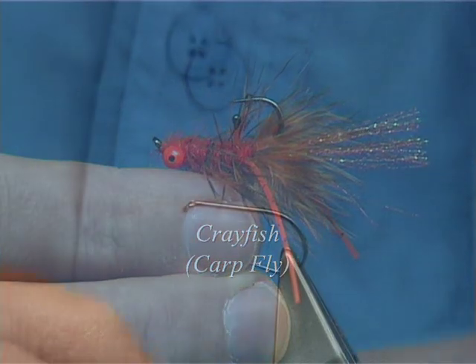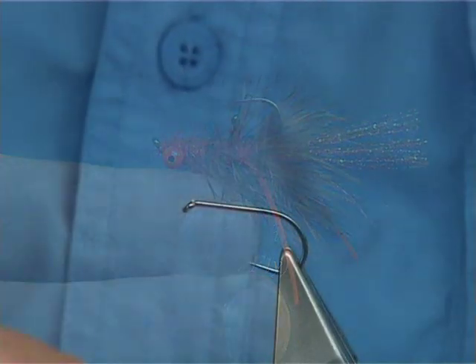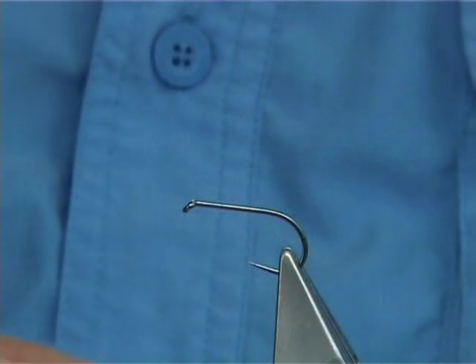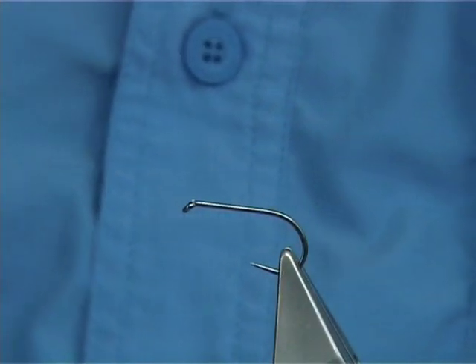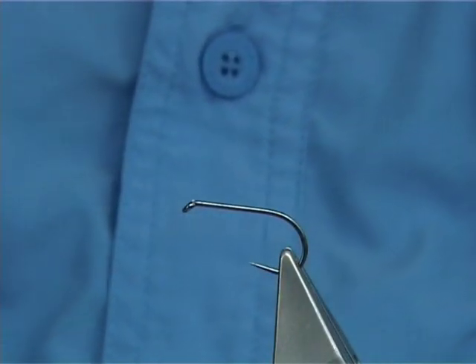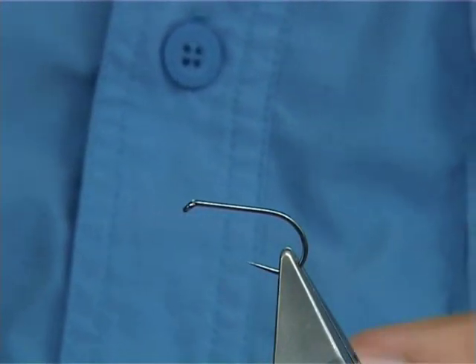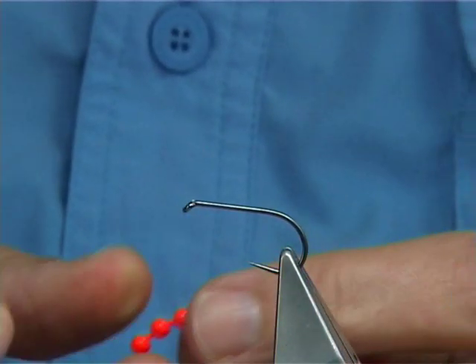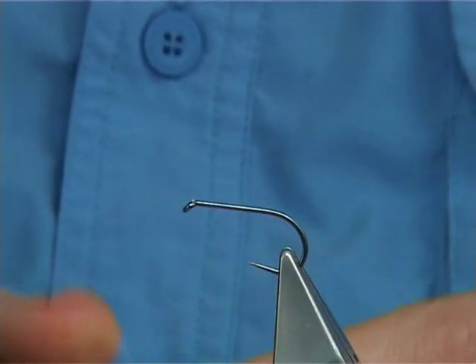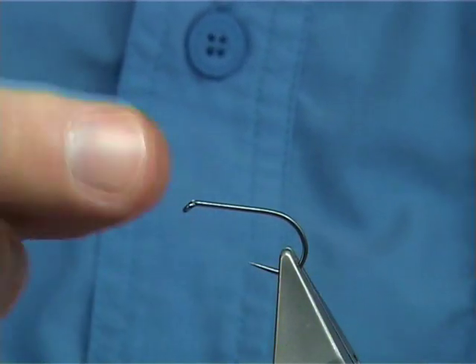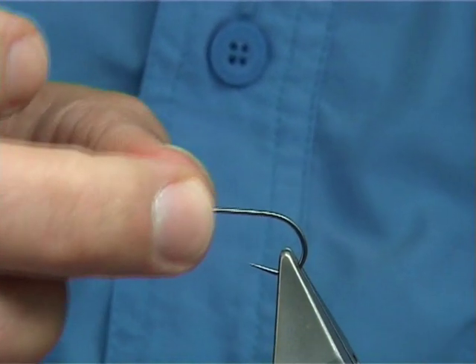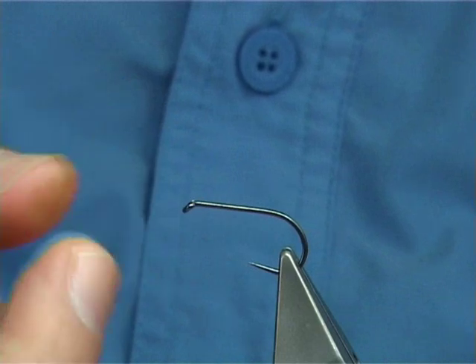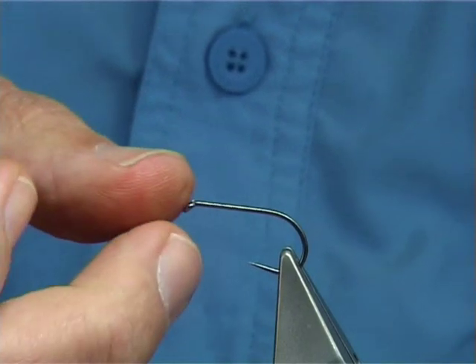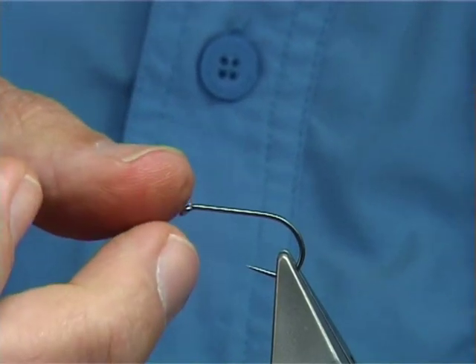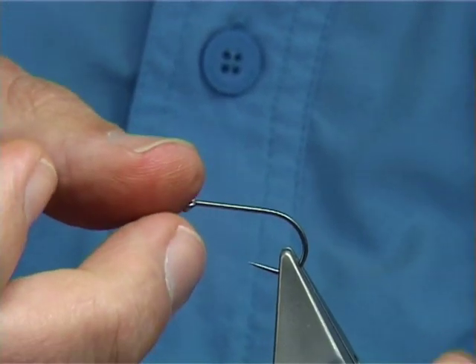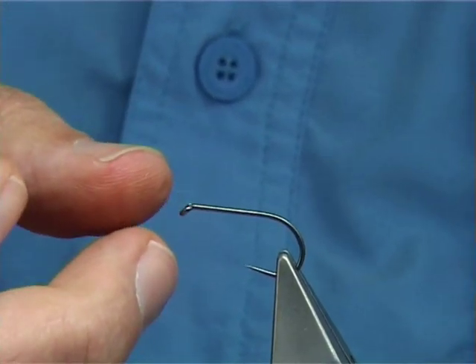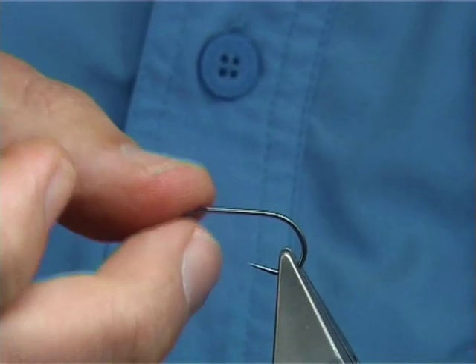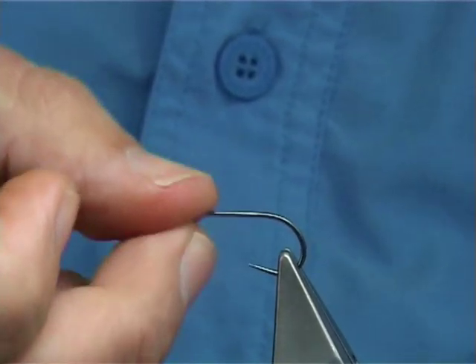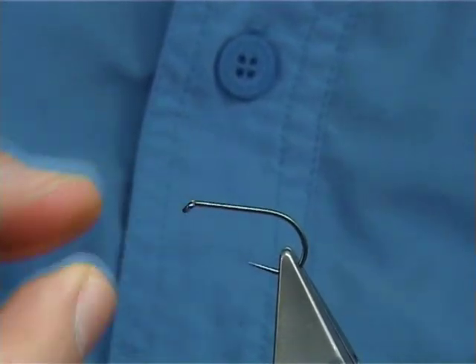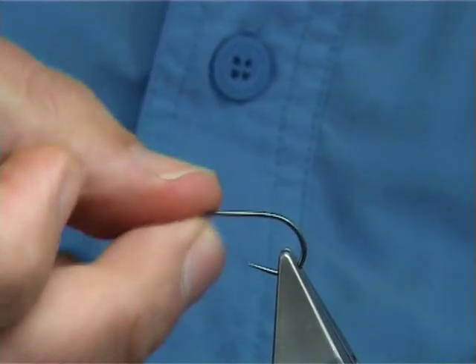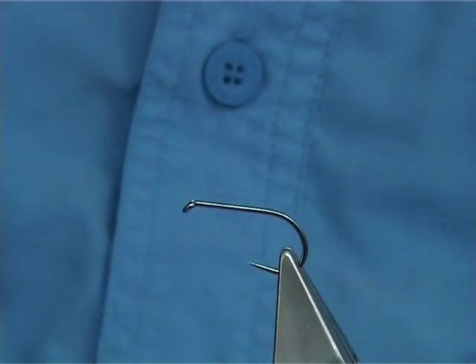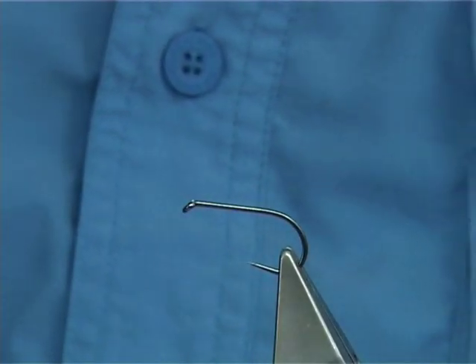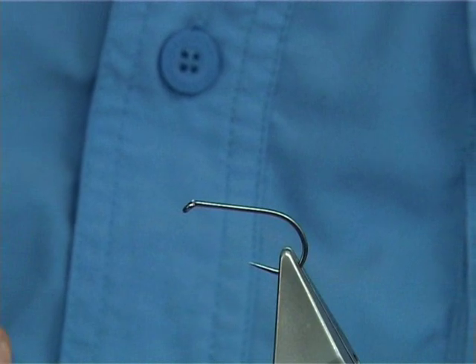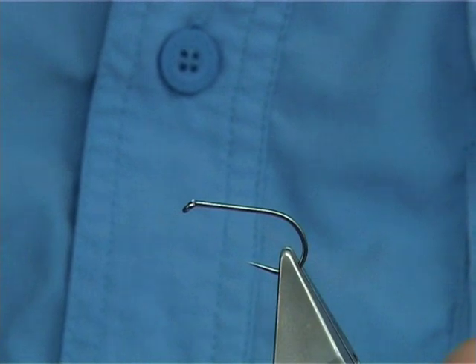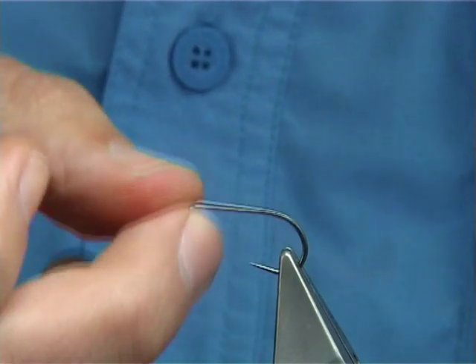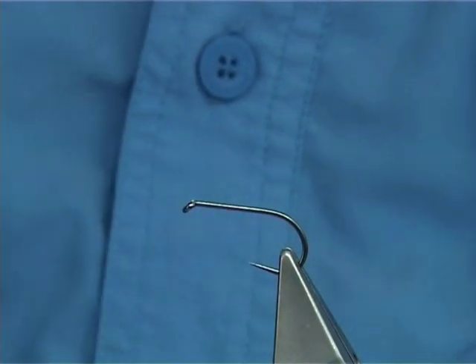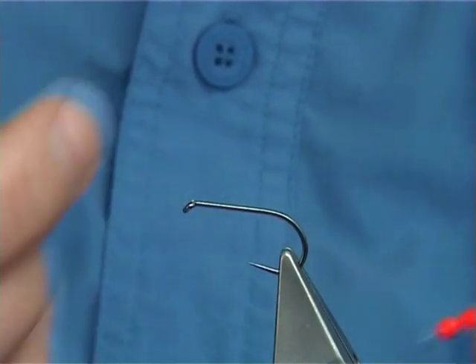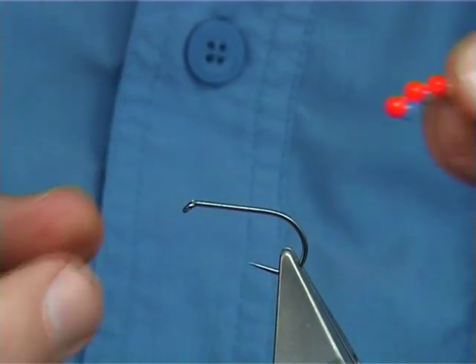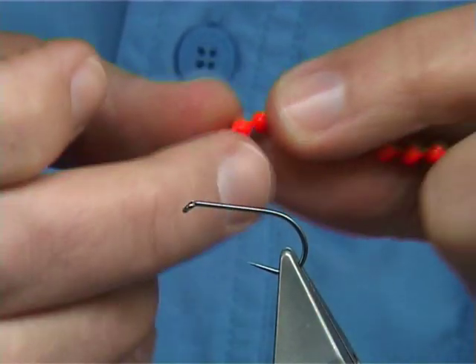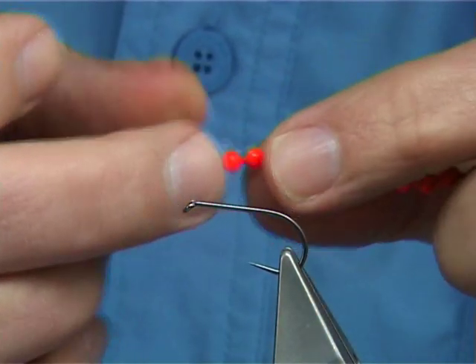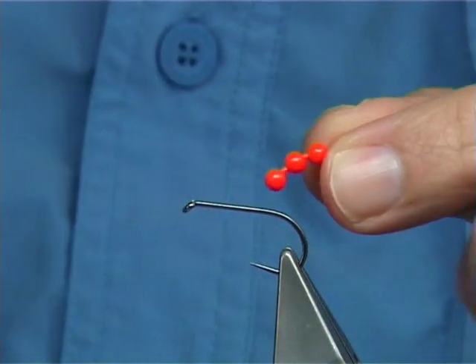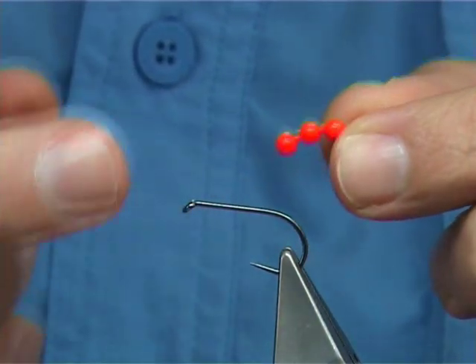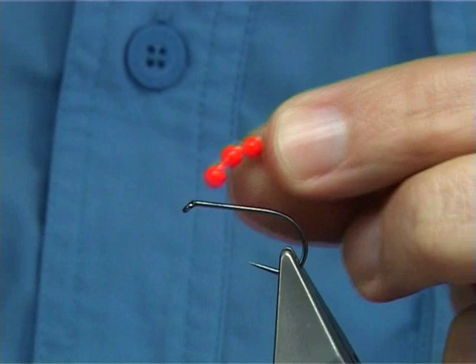Tying a crayfish pattern. The hook I'm using is a barbless hook called a Hanuk, and this is a size 6. Use whatever hook you like for carp, because this is a carp fly.